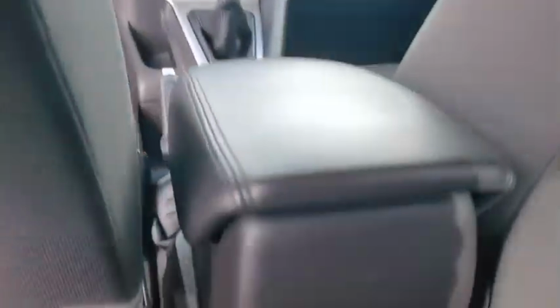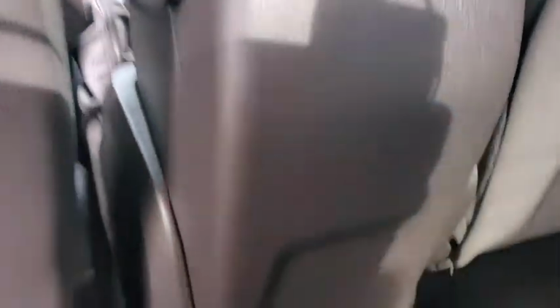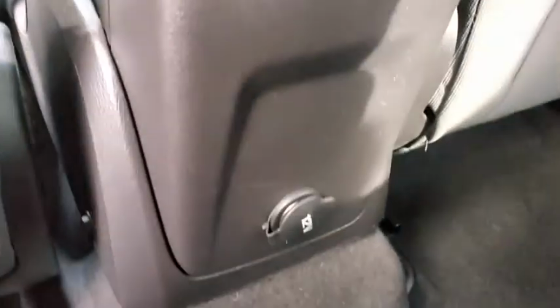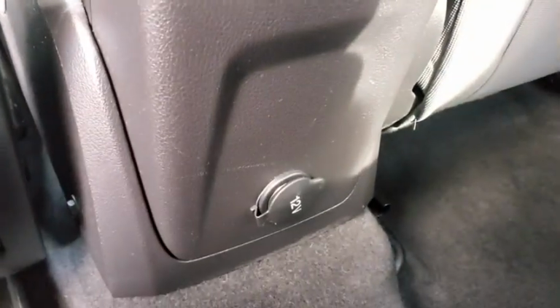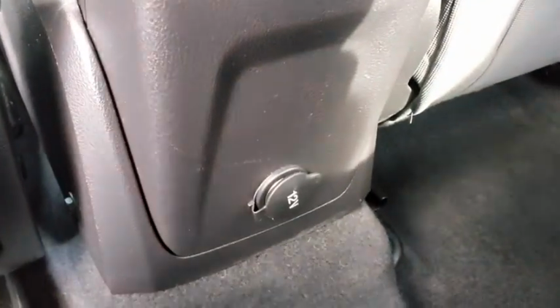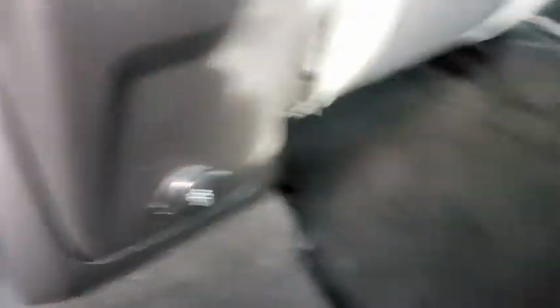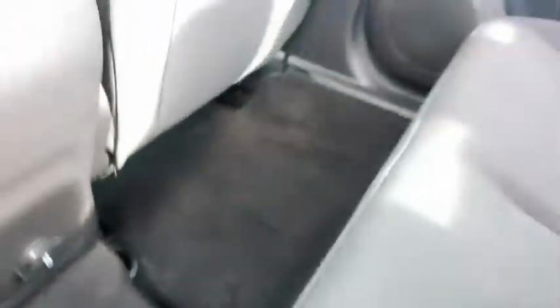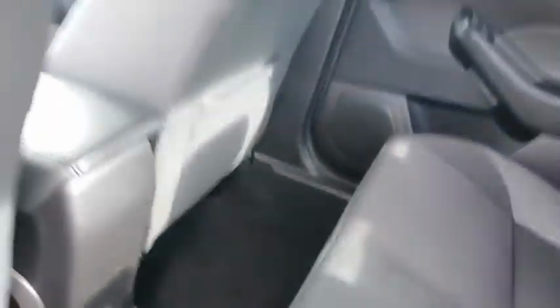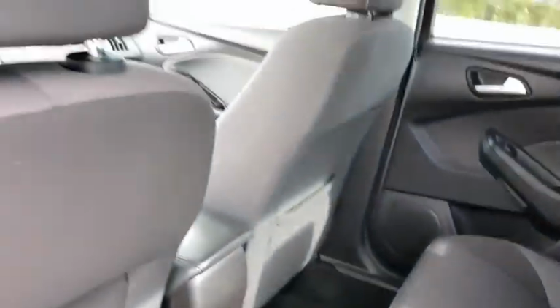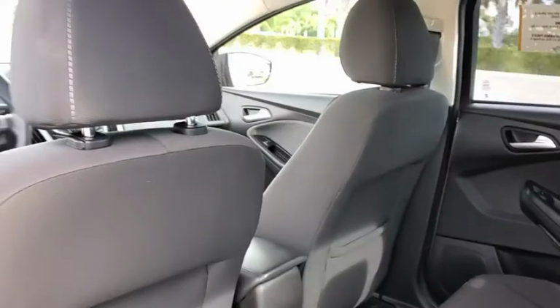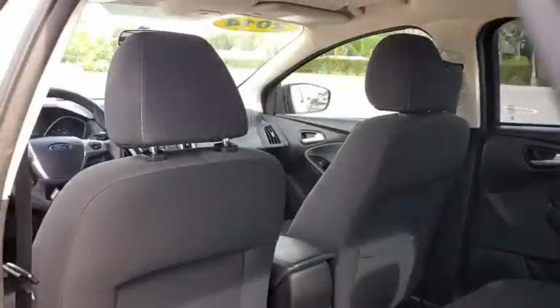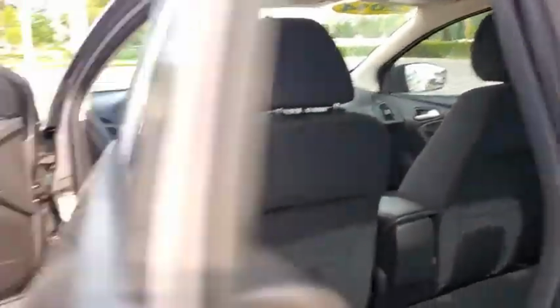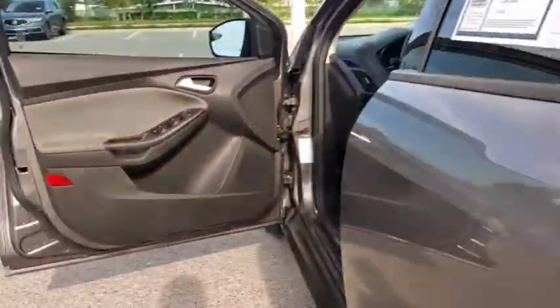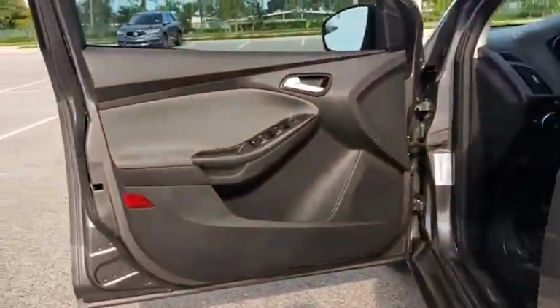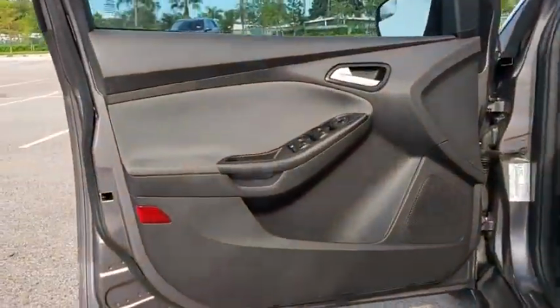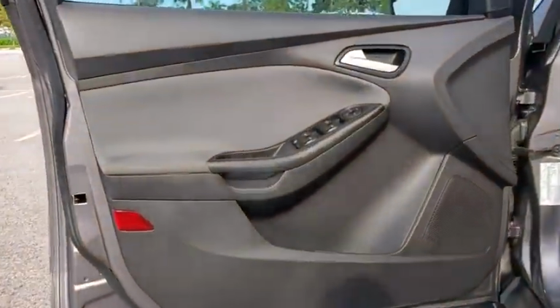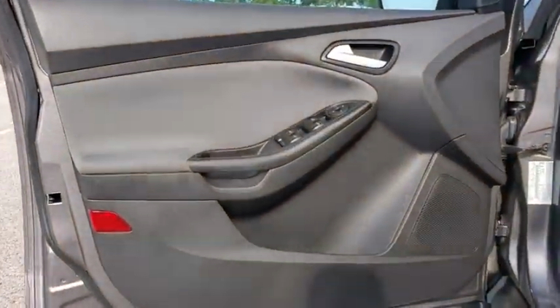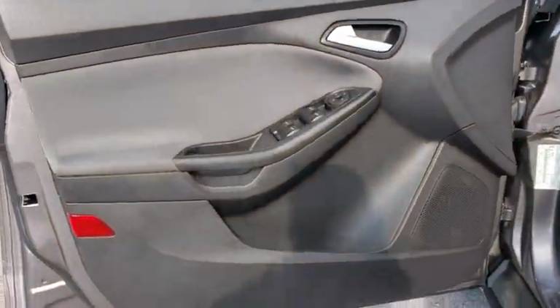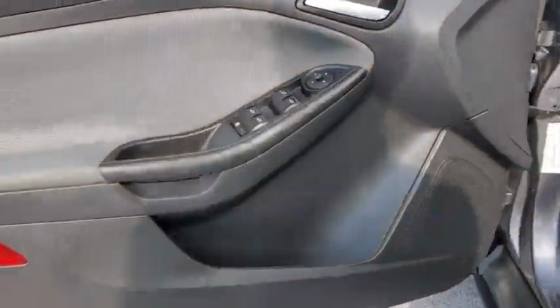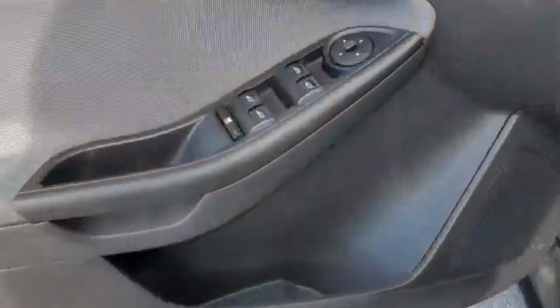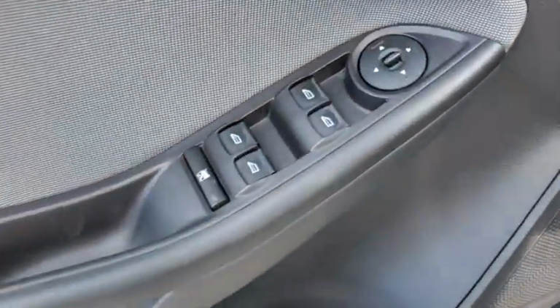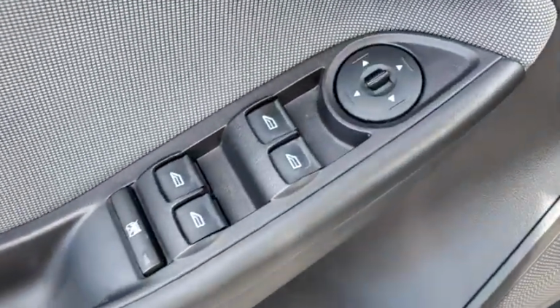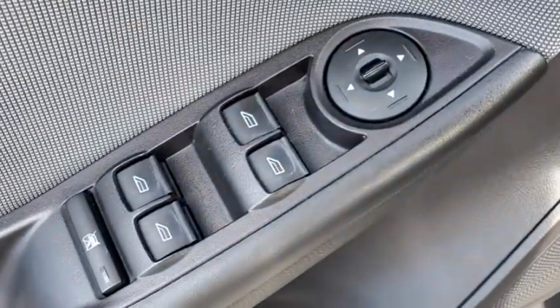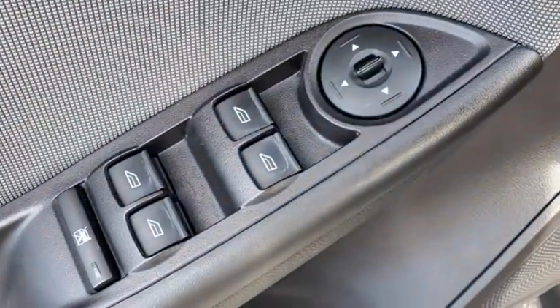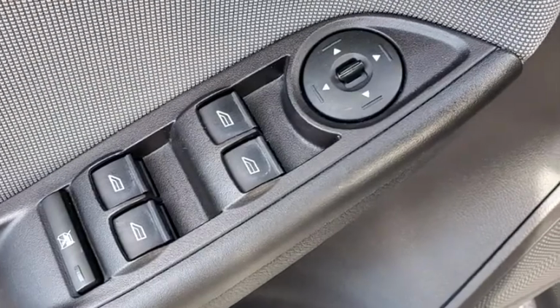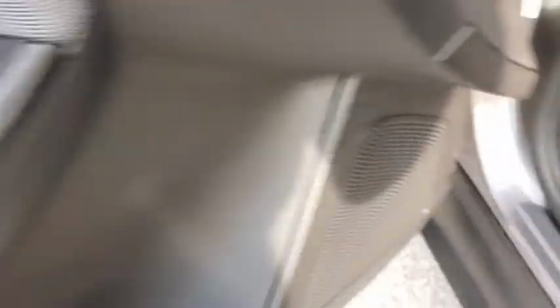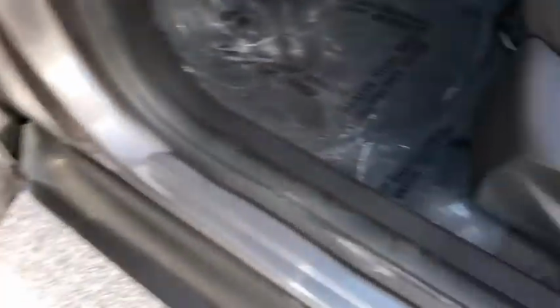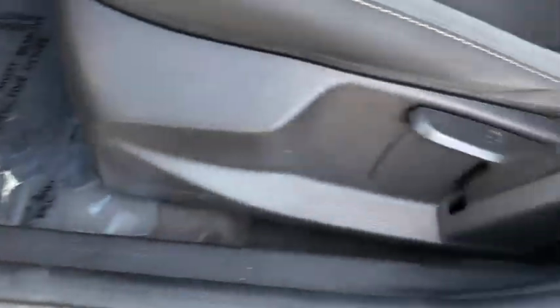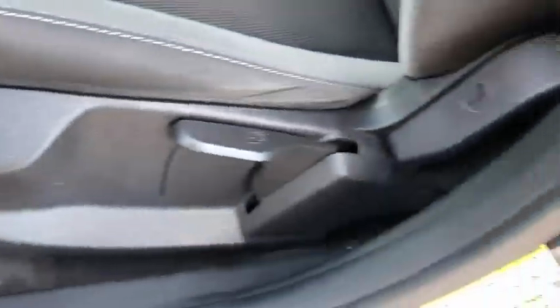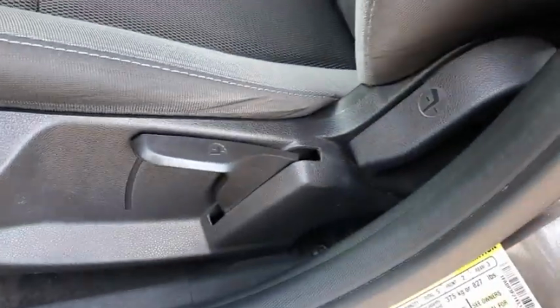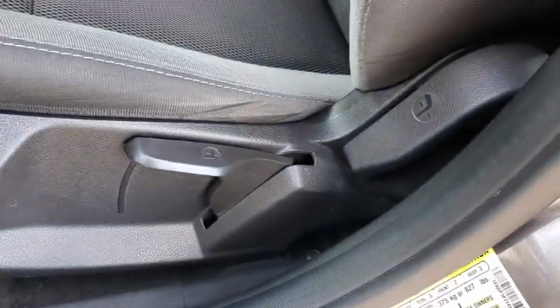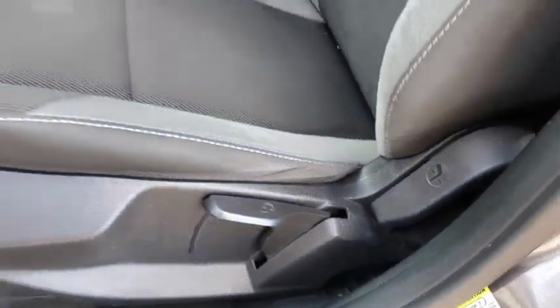Trip computer, power windows, electronic stability control, remote keyless entry, tachometer, panic alarm, brake assist, tilt steering wheel, front bucket seats, driver vanity mirror.